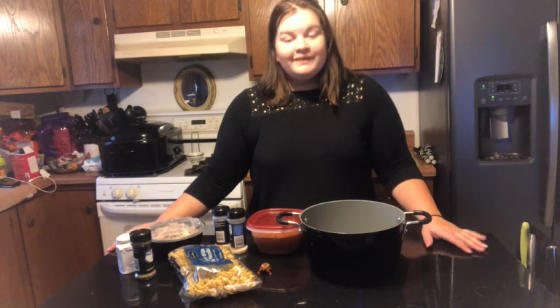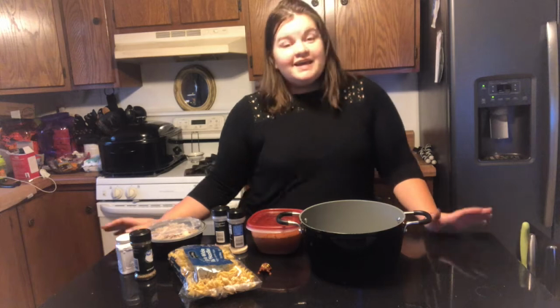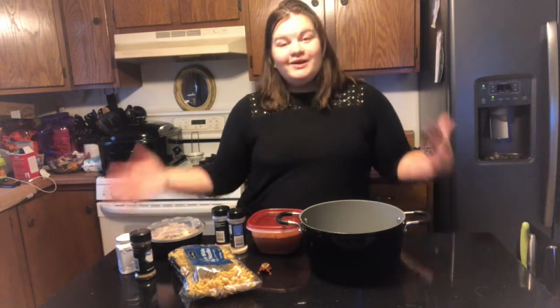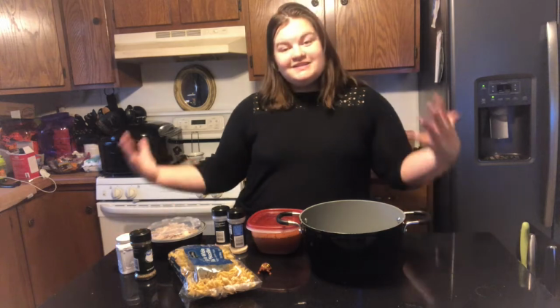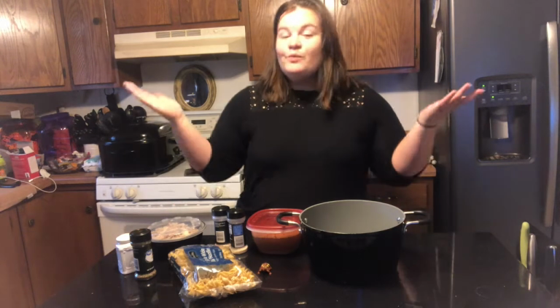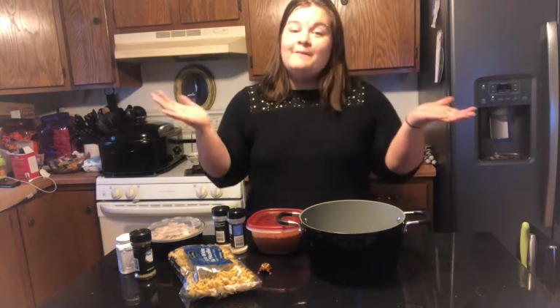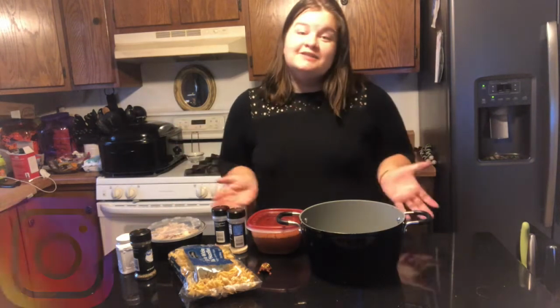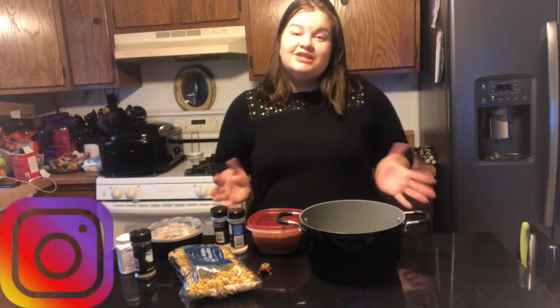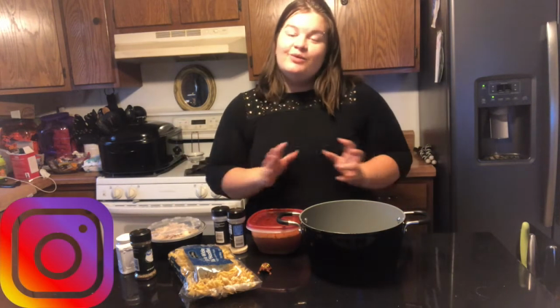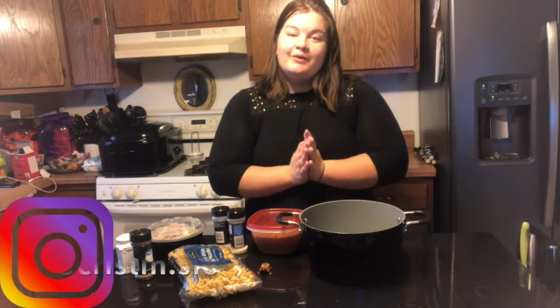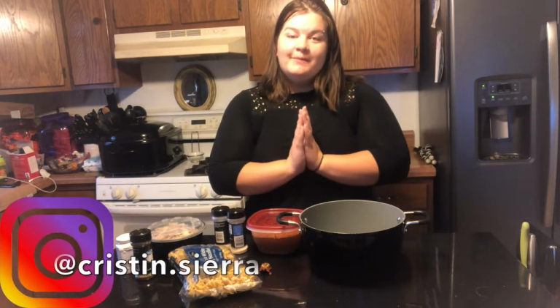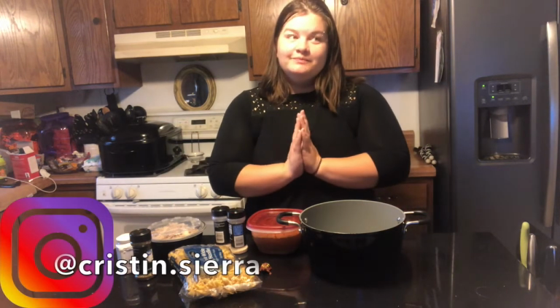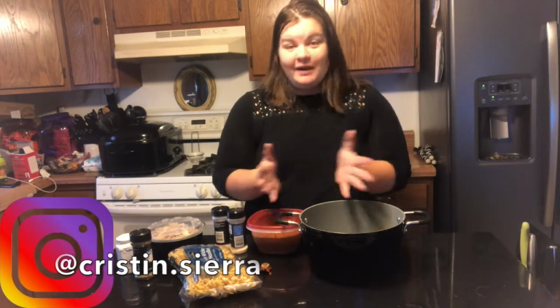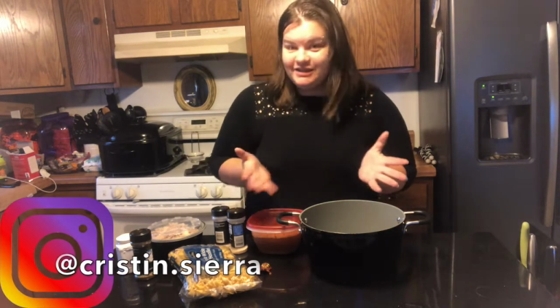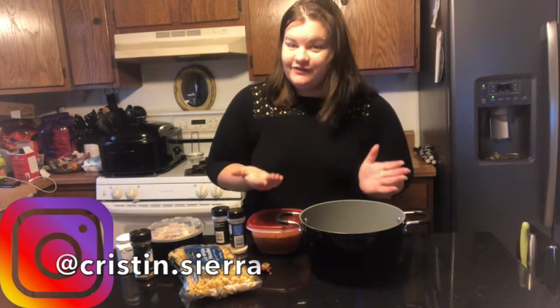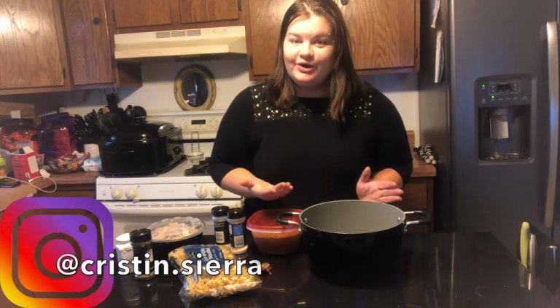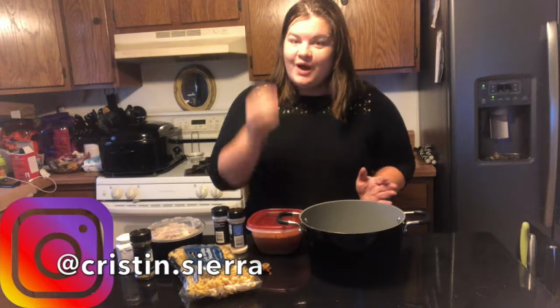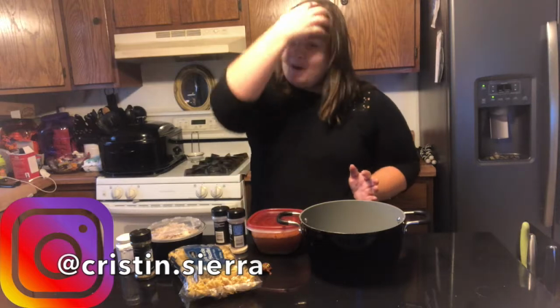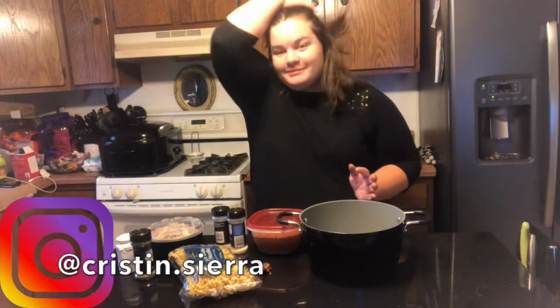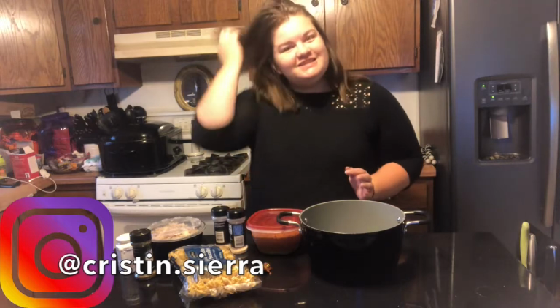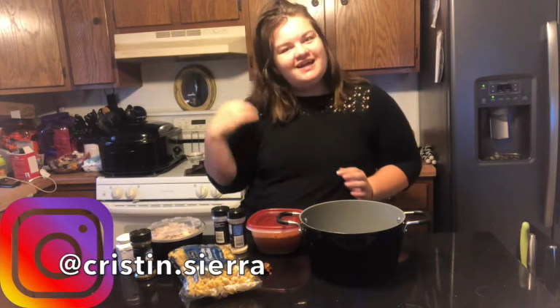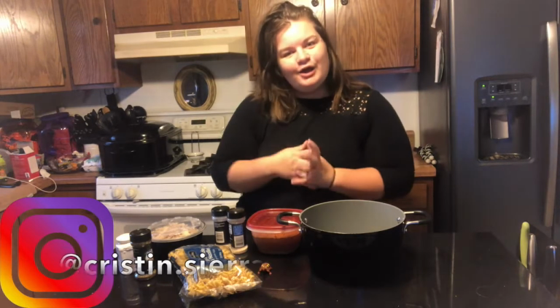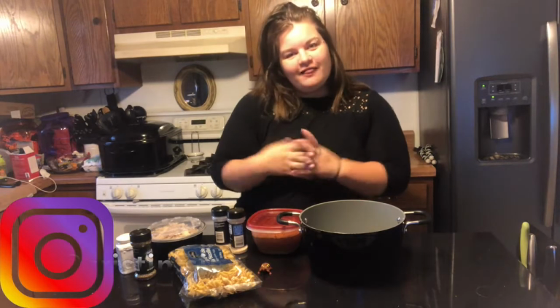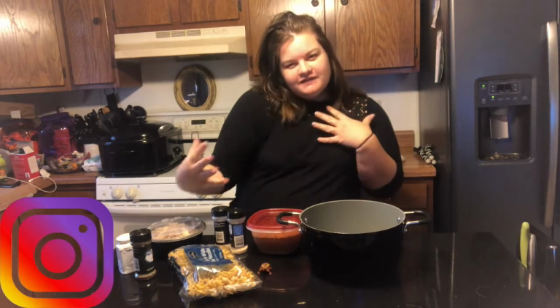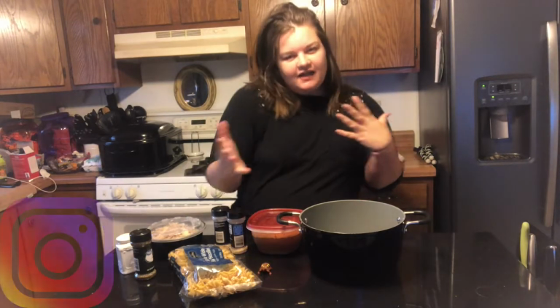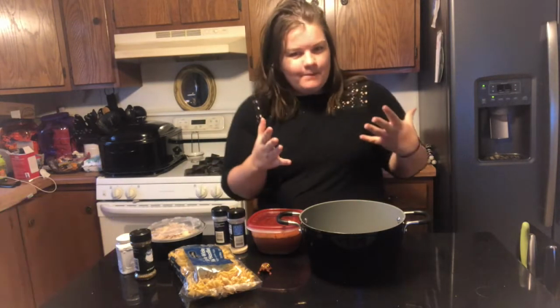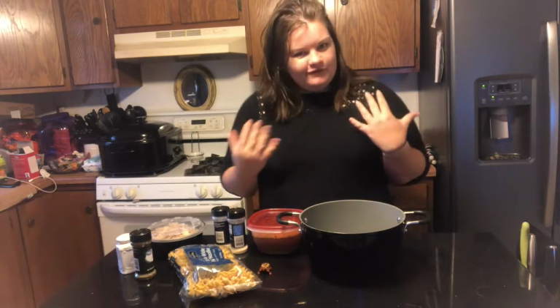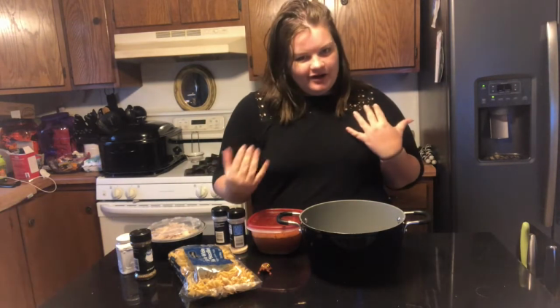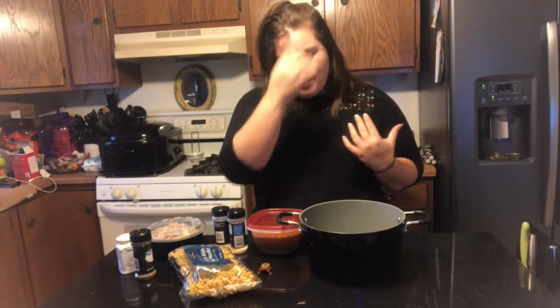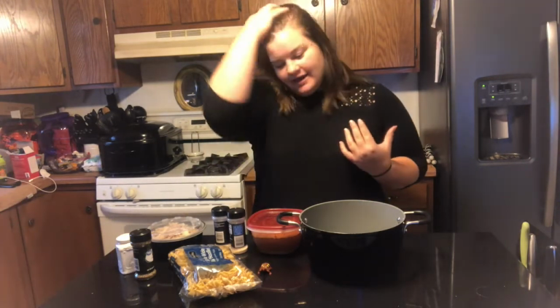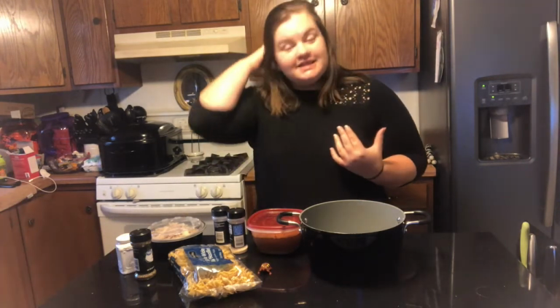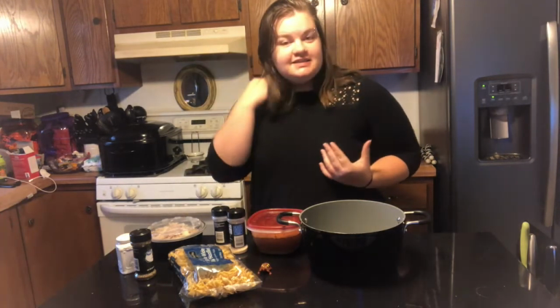Hey everybody, what's up? Welcome back to my channel, or welcome to my channel if you are new. My name is Kristen. I am a lifestyle mommy vlogger.